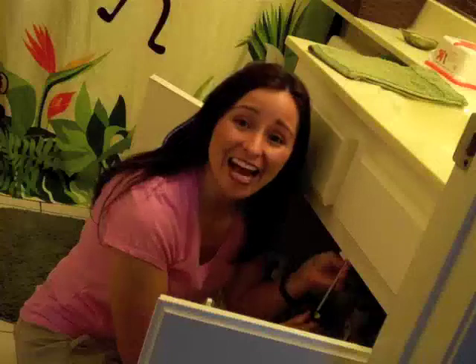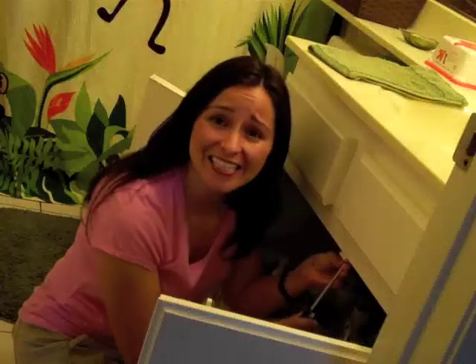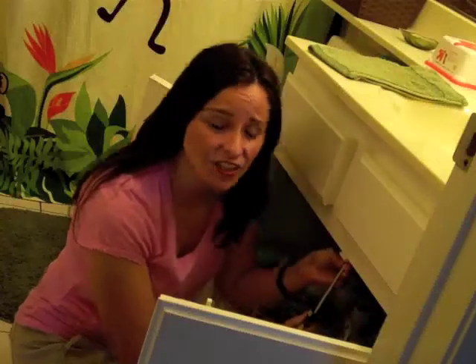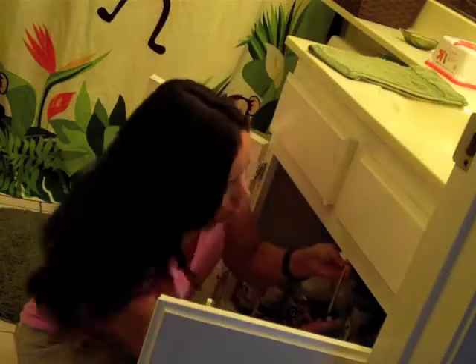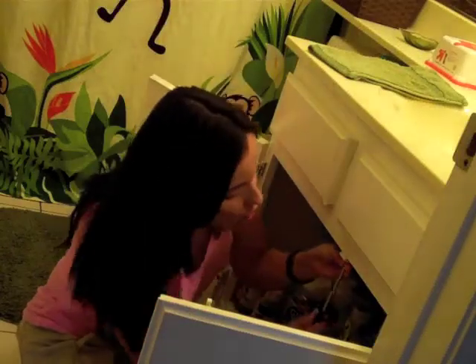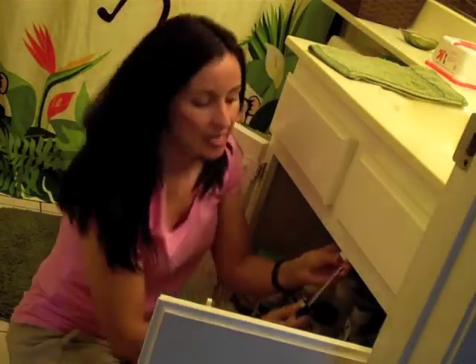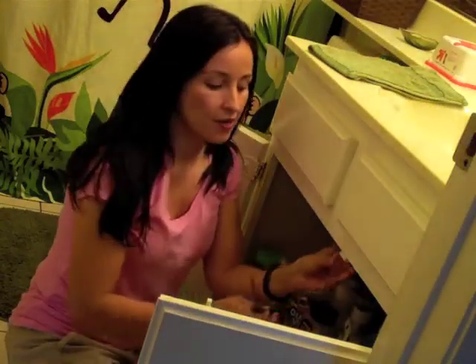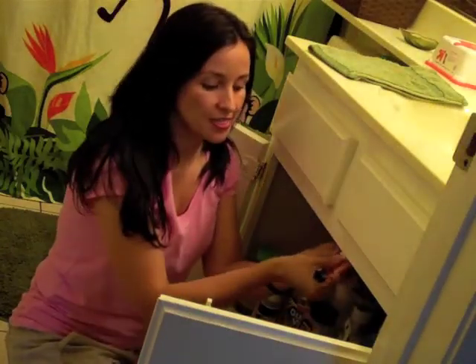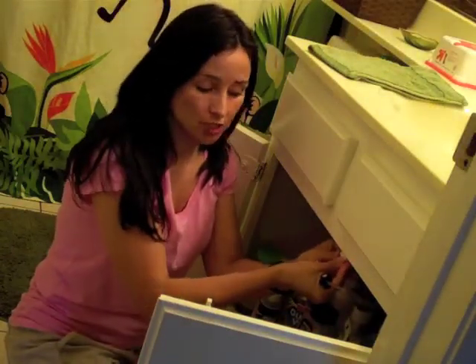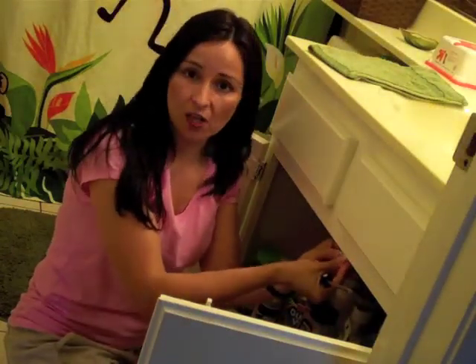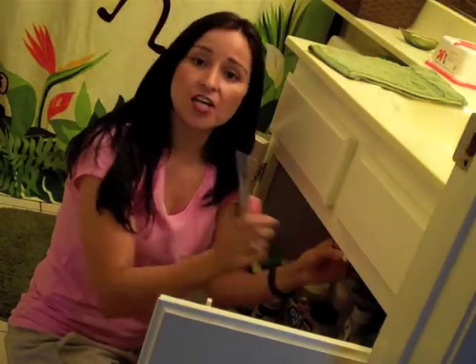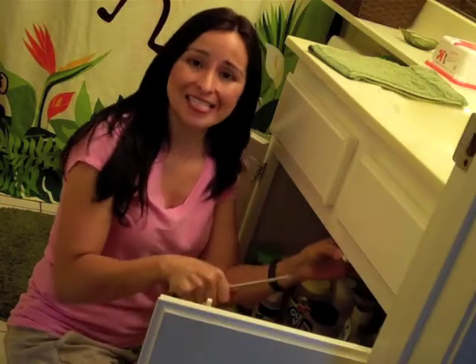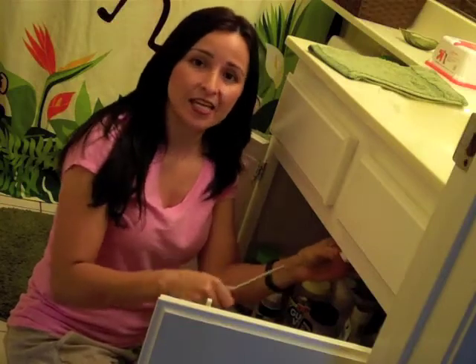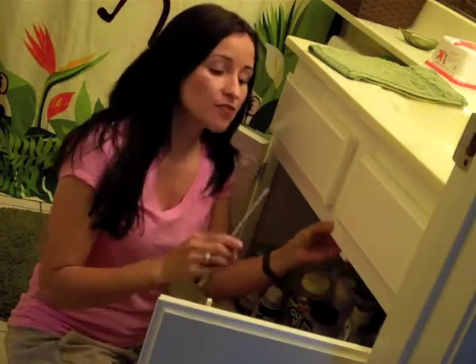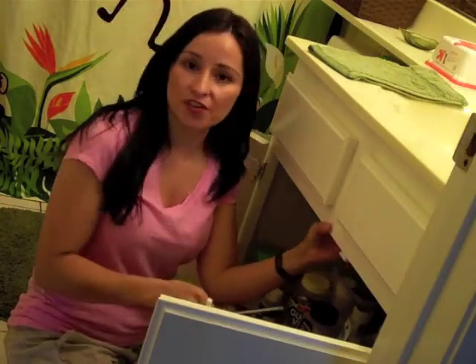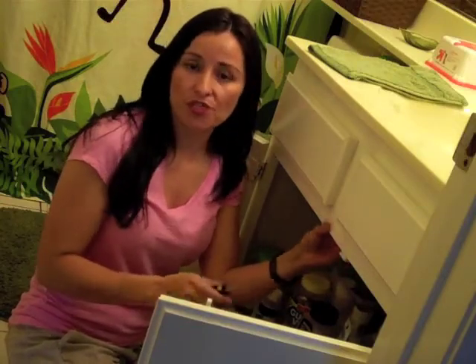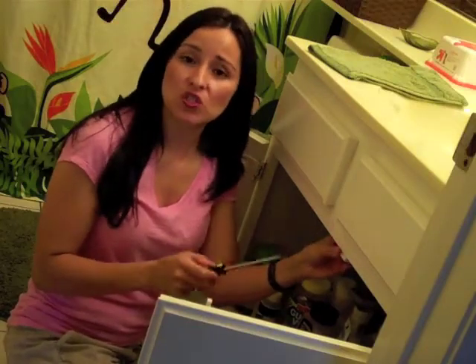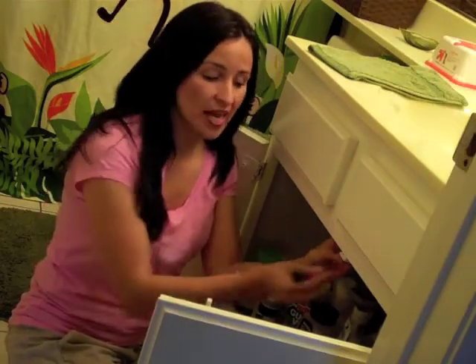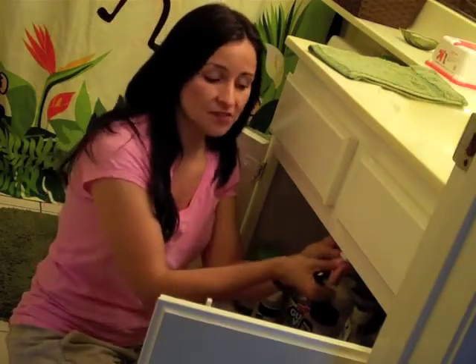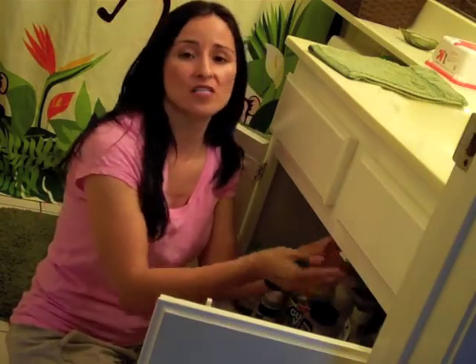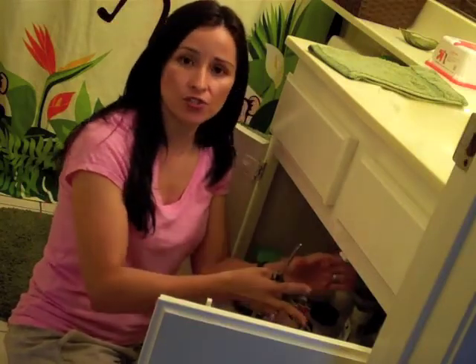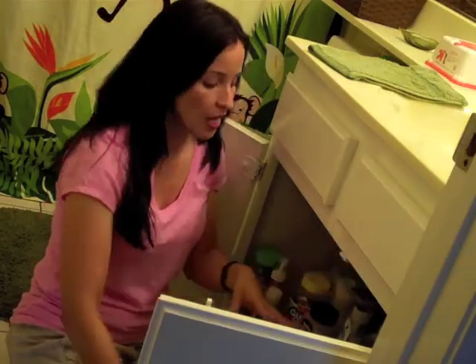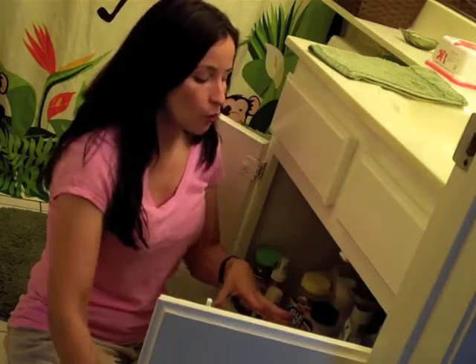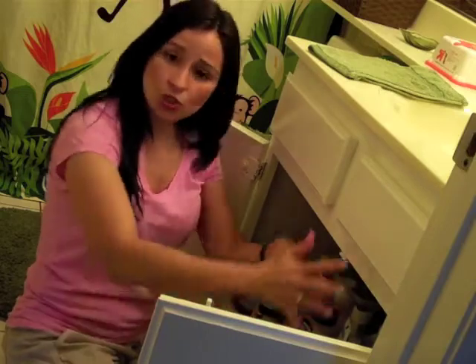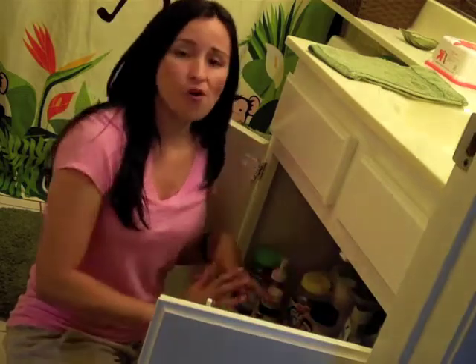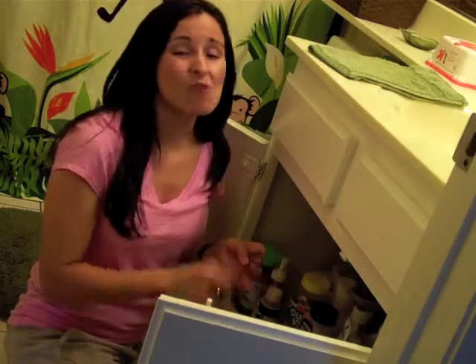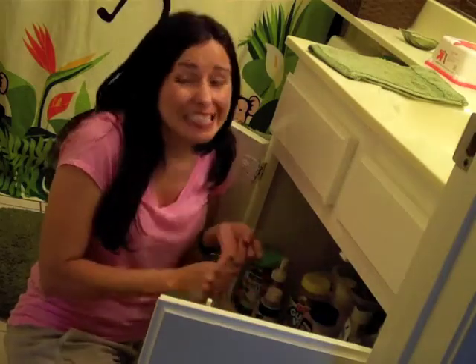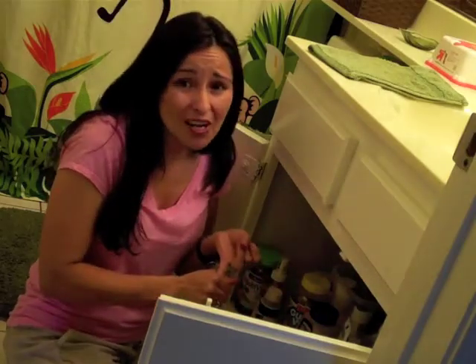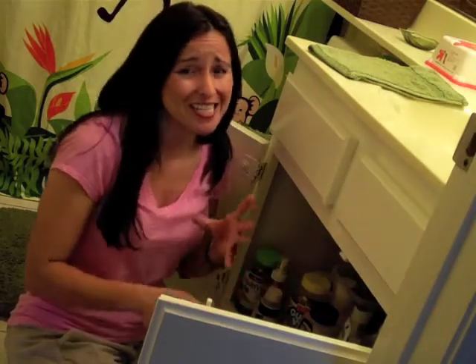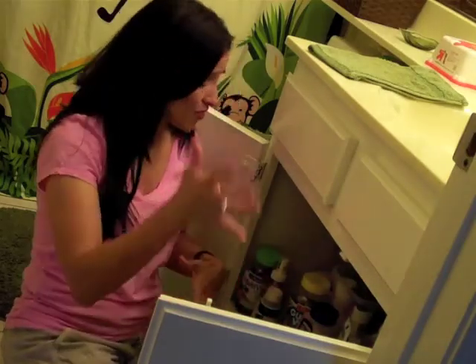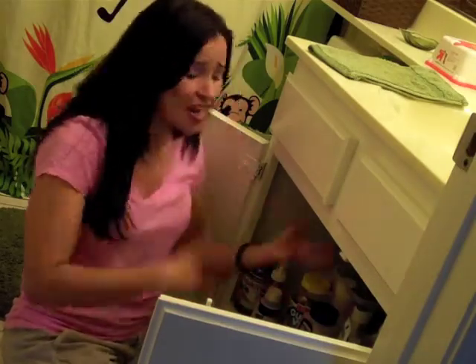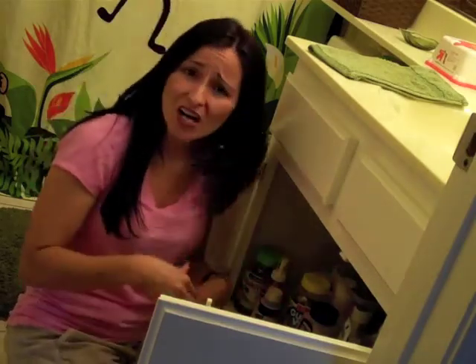Hey guys, Alita here. I am just installing the child safety locks under my sink. It is very, very important that you install and have safety locks under your sink. We store our cleaning products together with our health products,